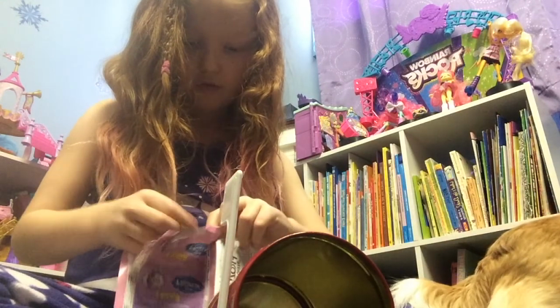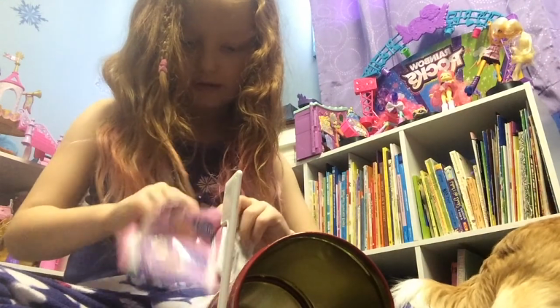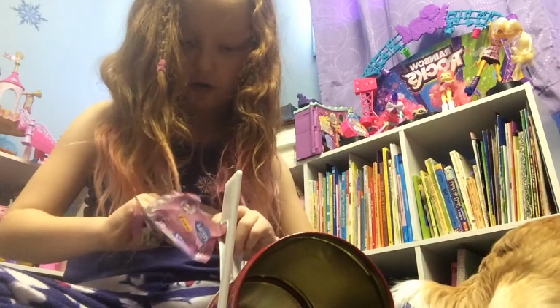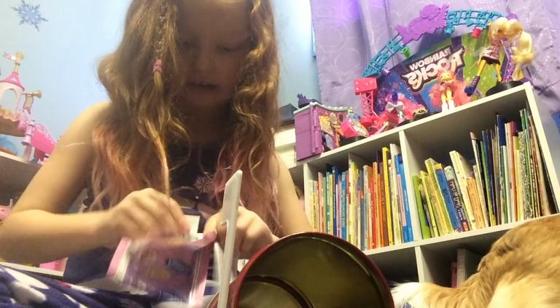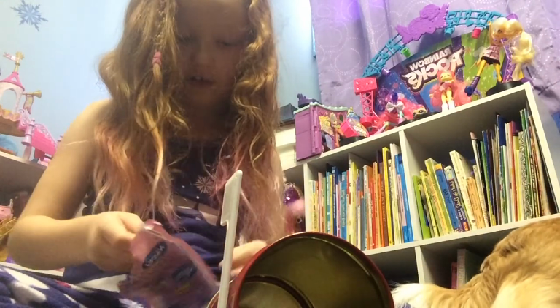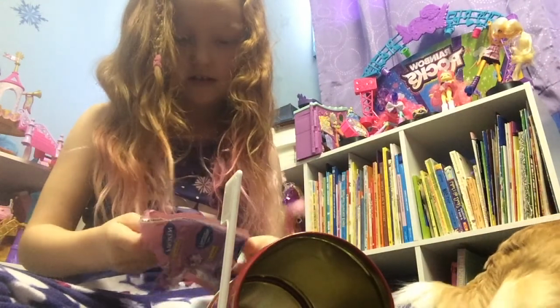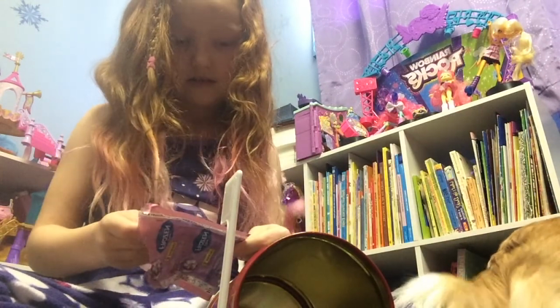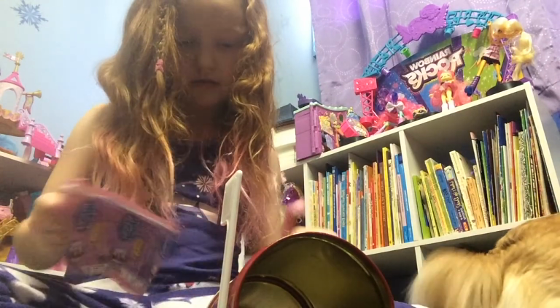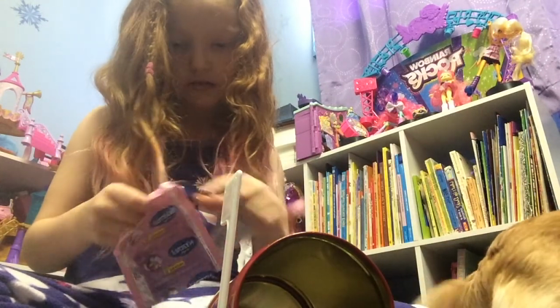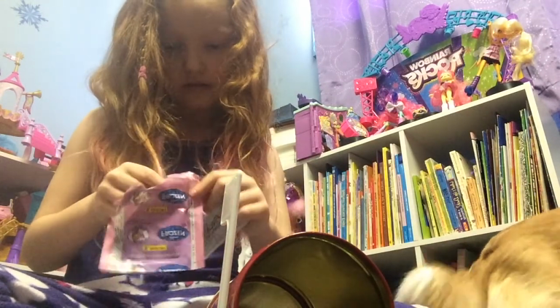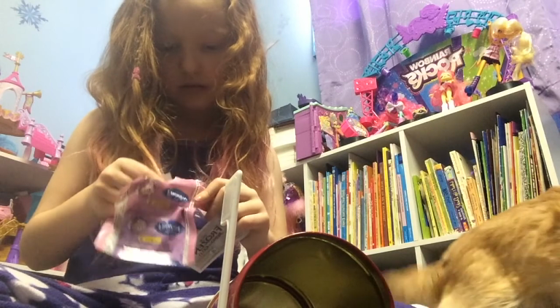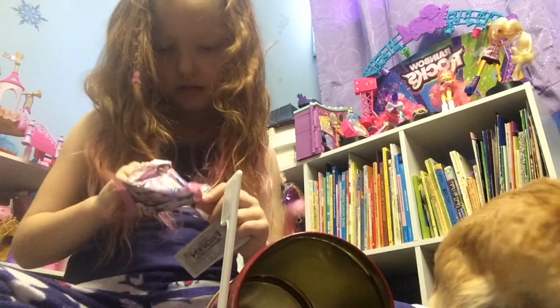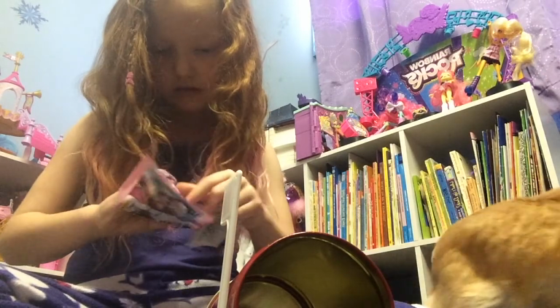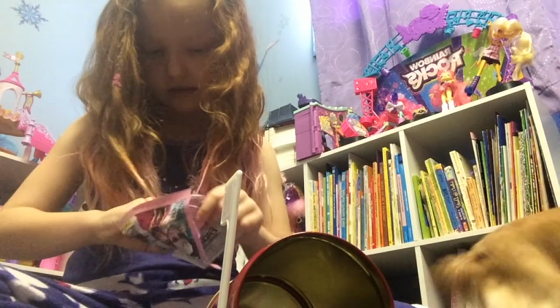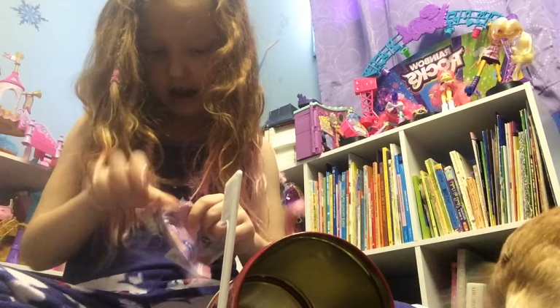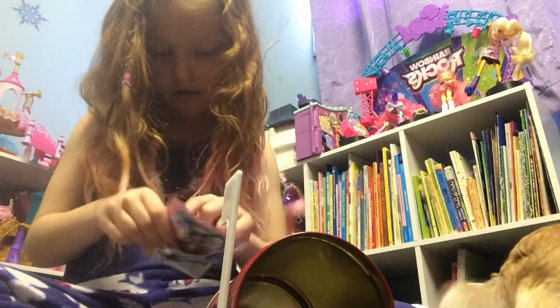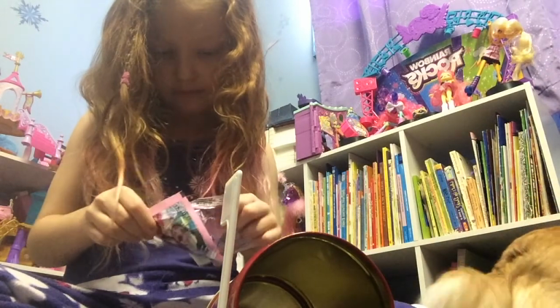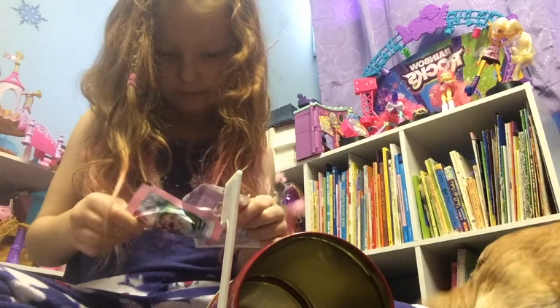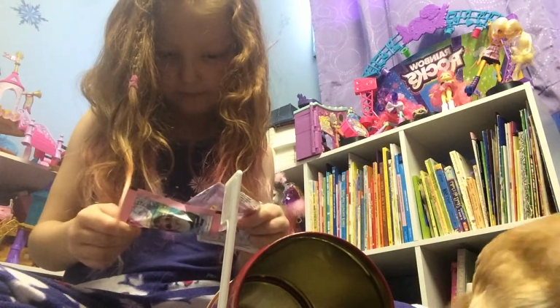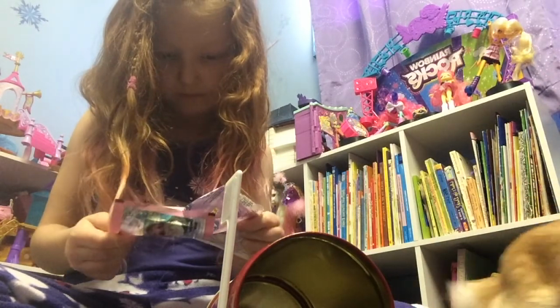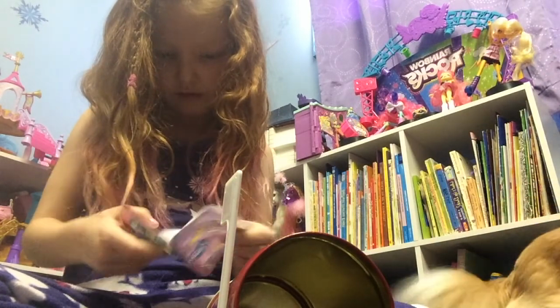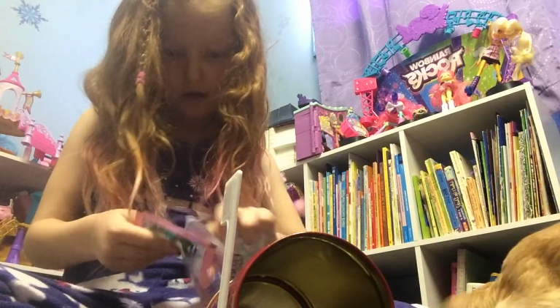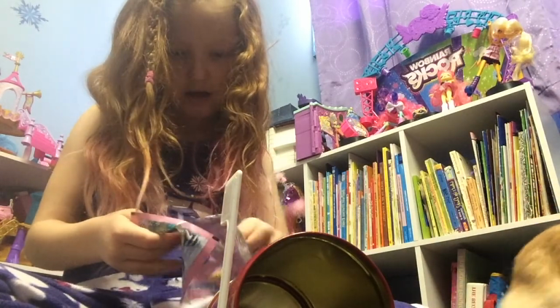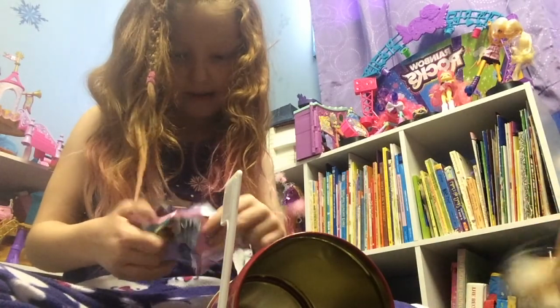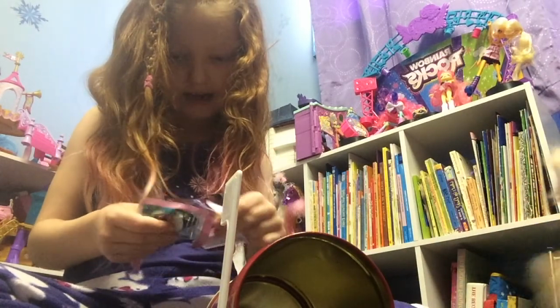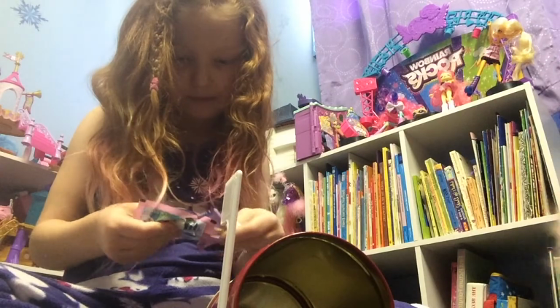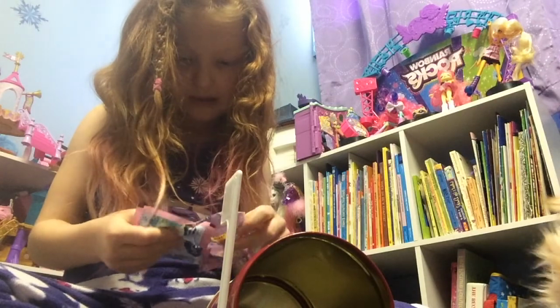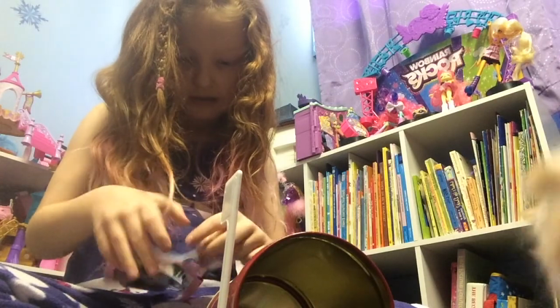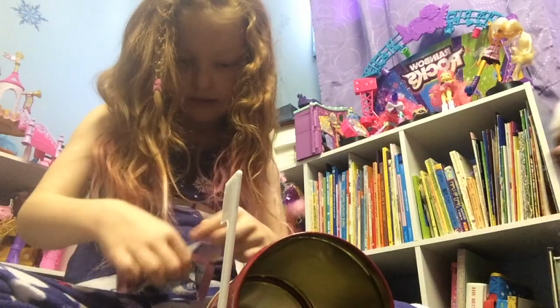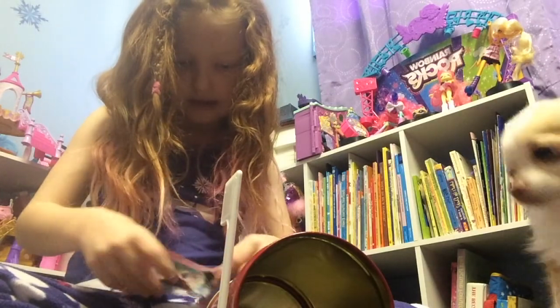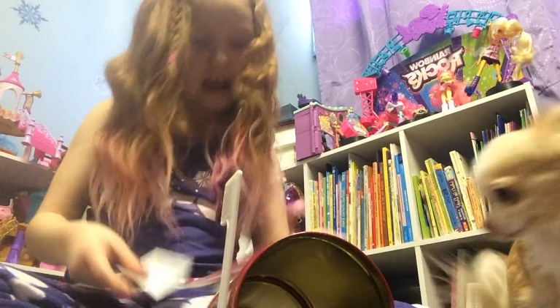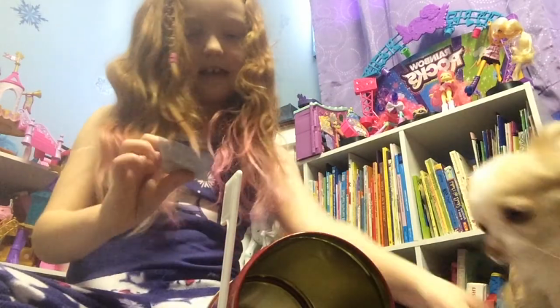Ooh, it's on a glitter one. Let's try to get this out. Can you help with that one? No, Marnie, I'm doing it. I got it!